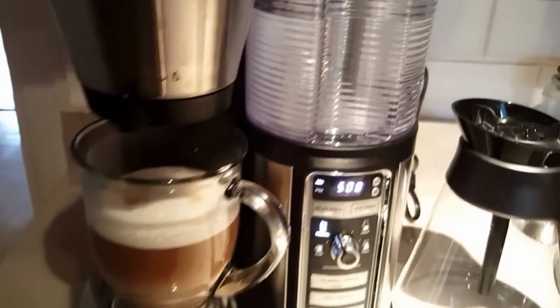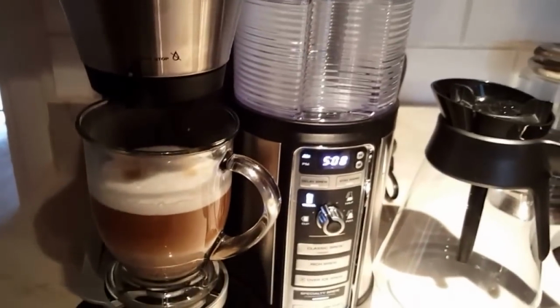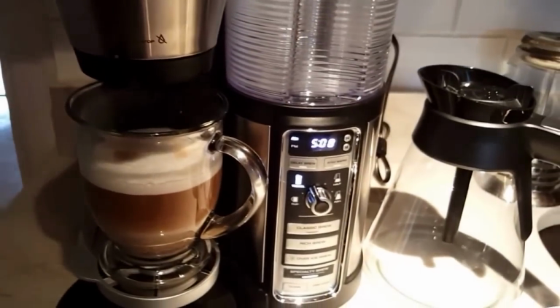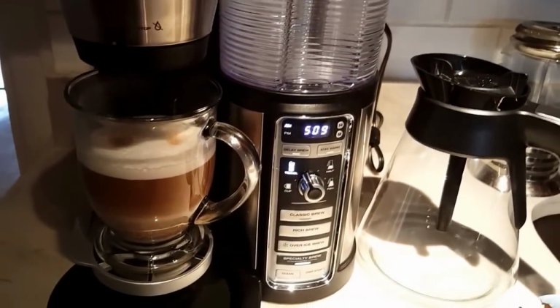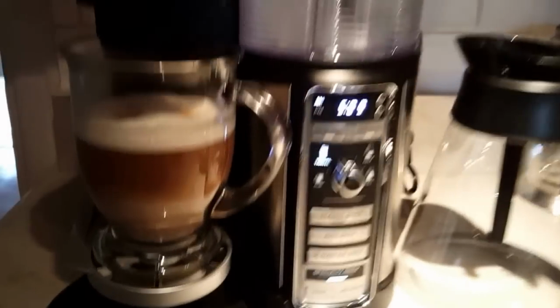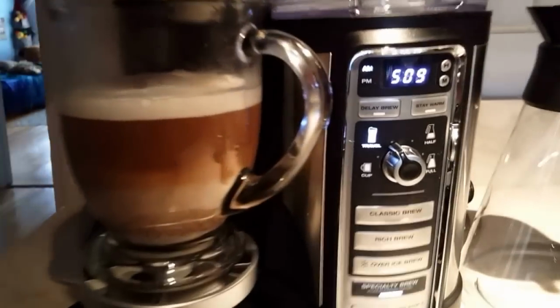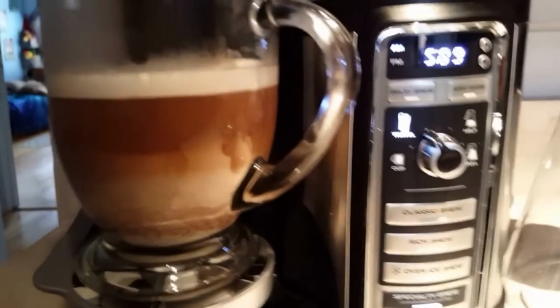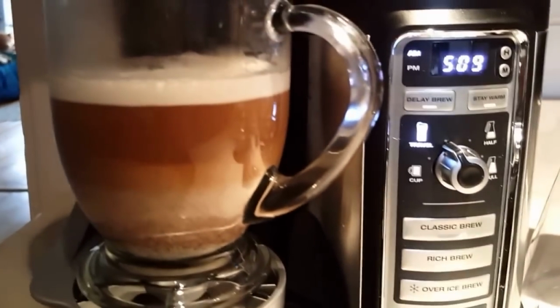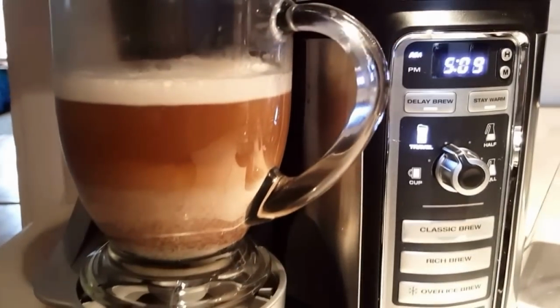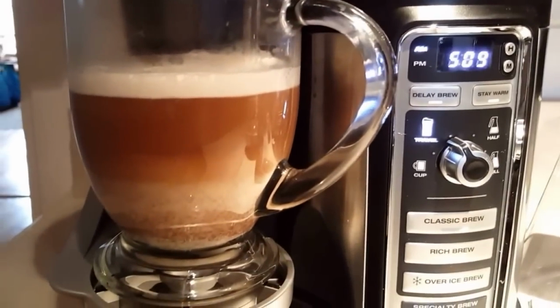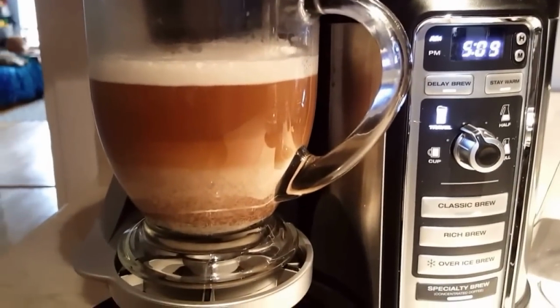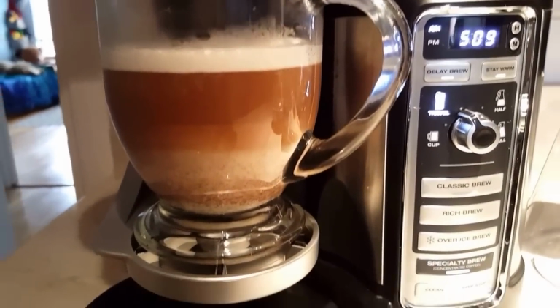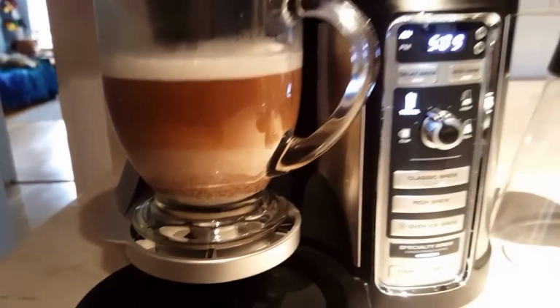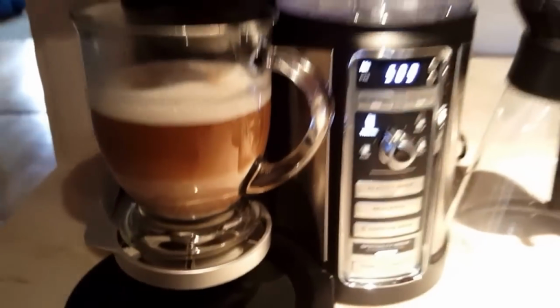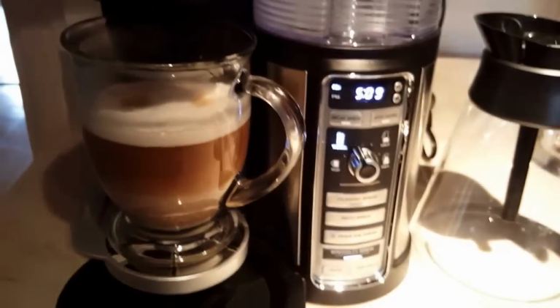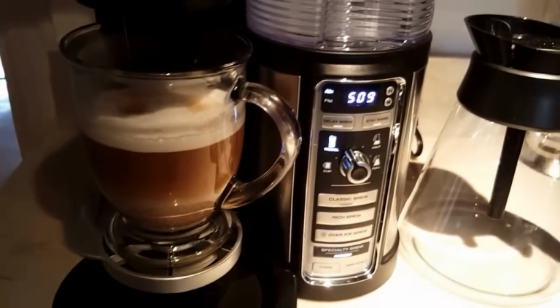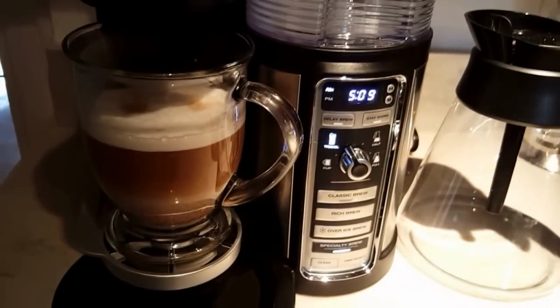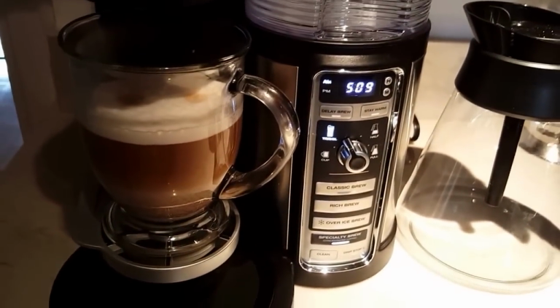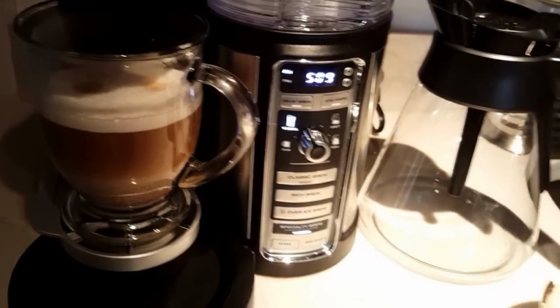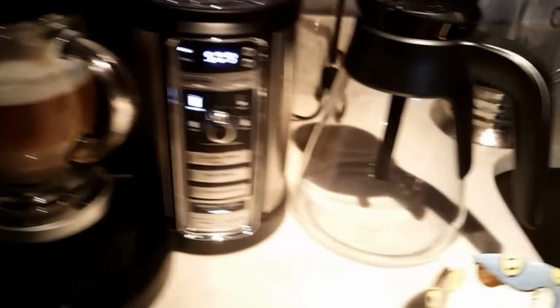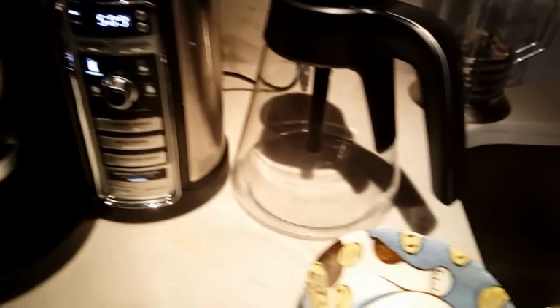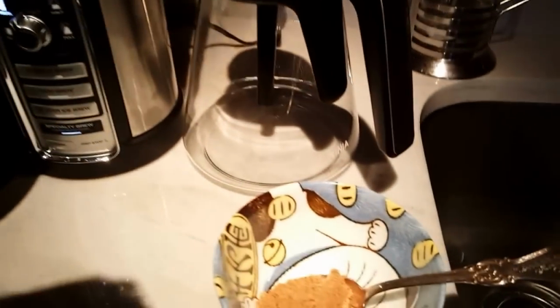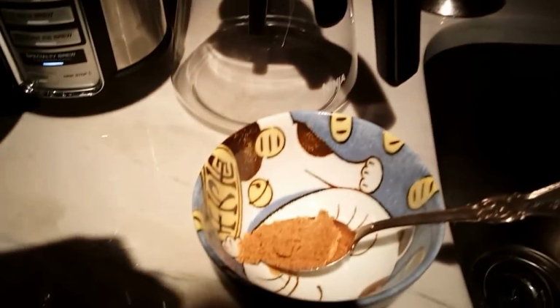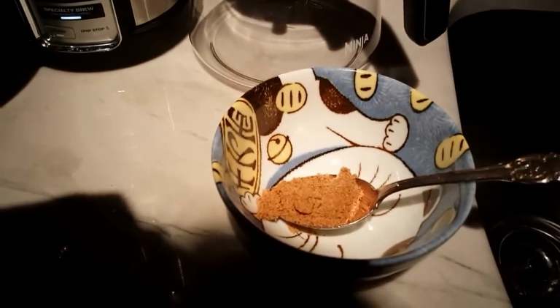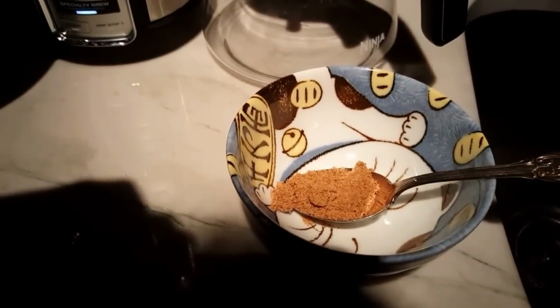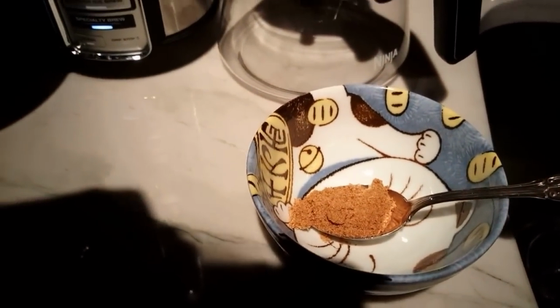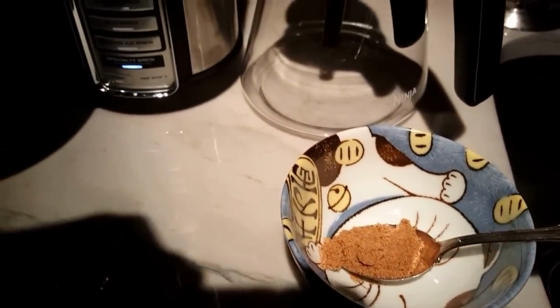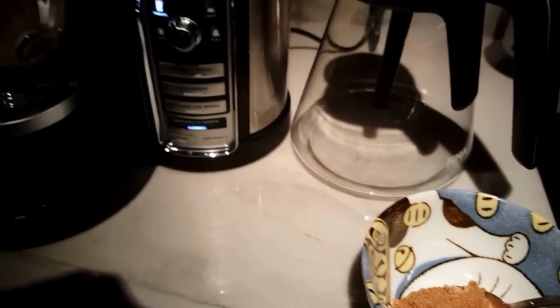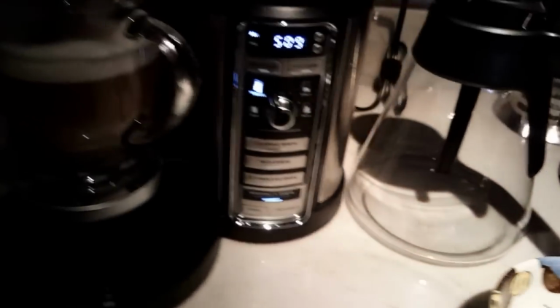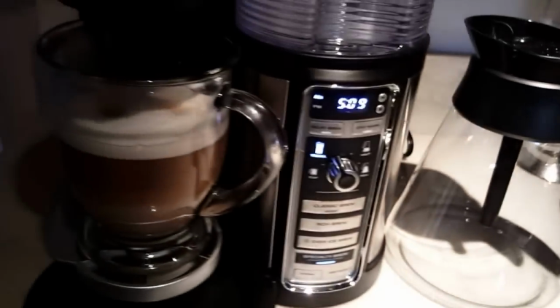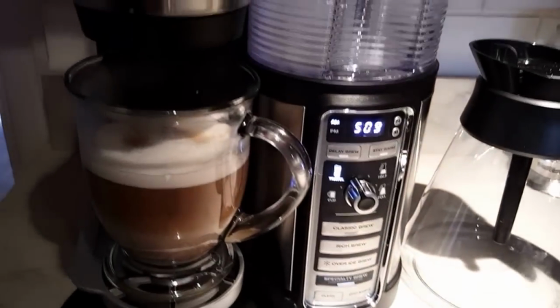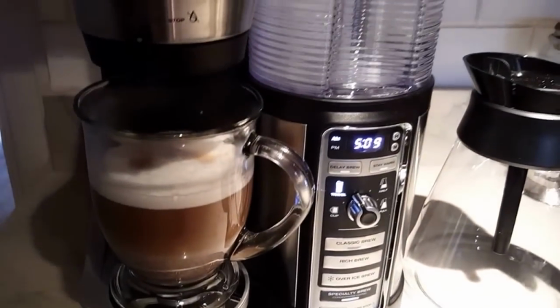It should beep when it's done. It's really delicious — I use it with my coconut palm sugar, which makes it such a wonderful sugar substitute.